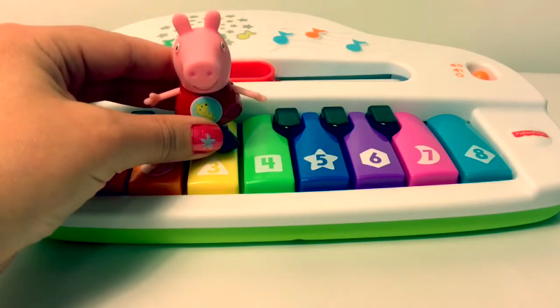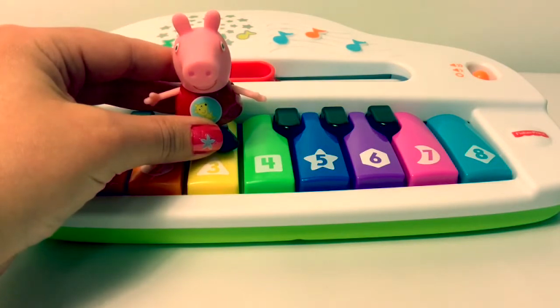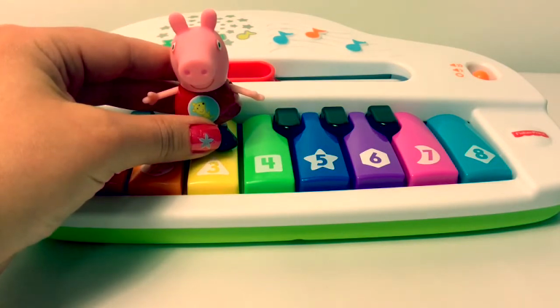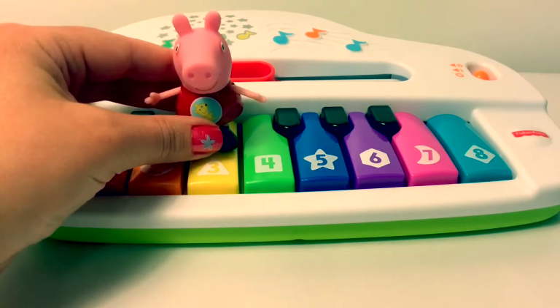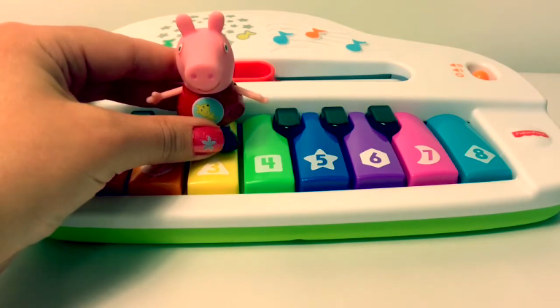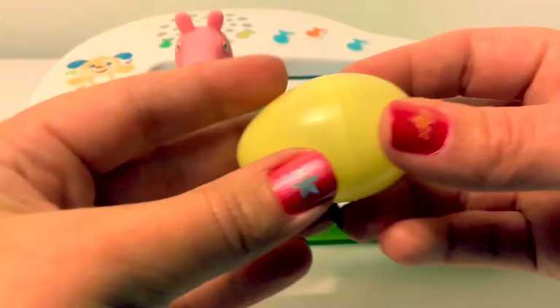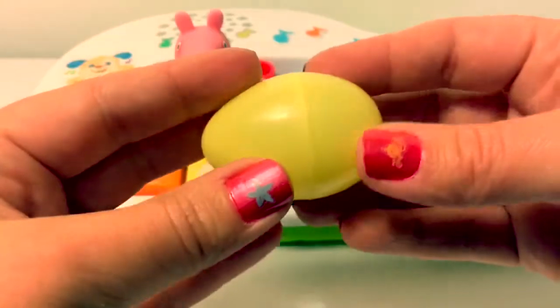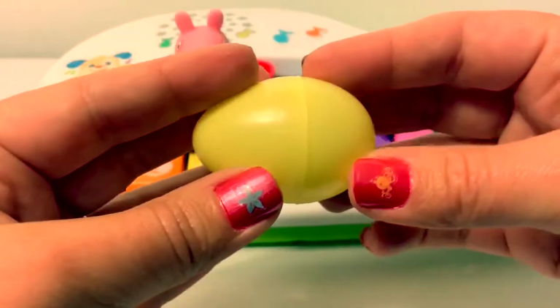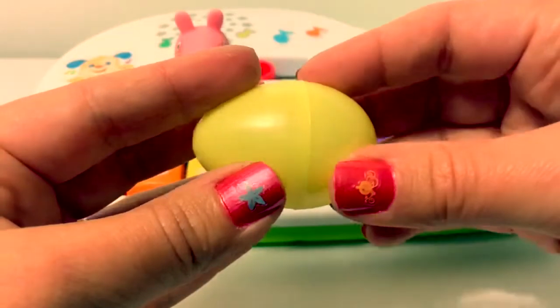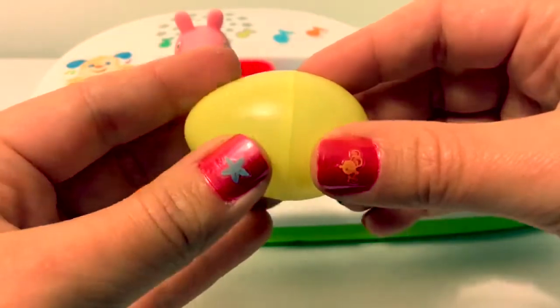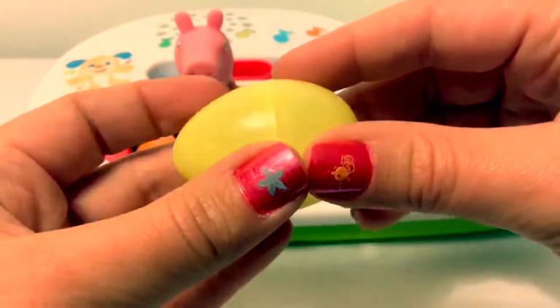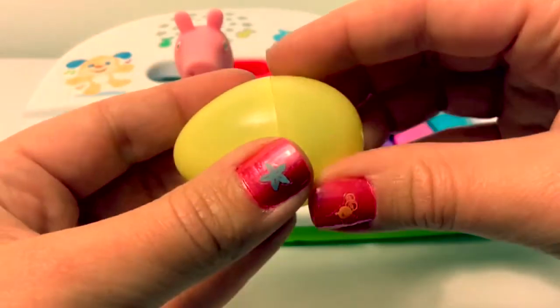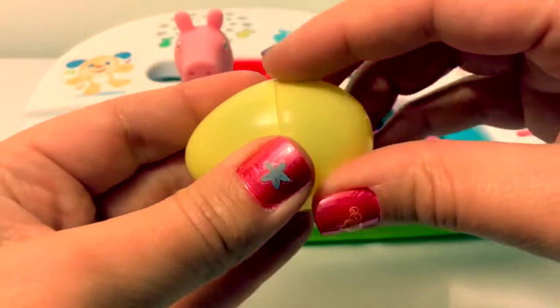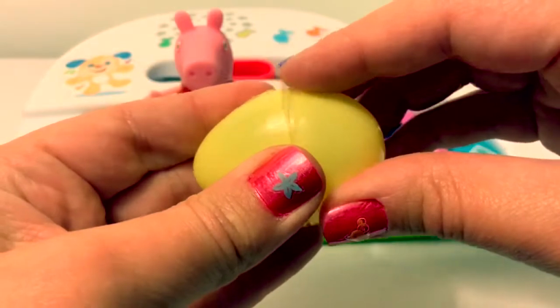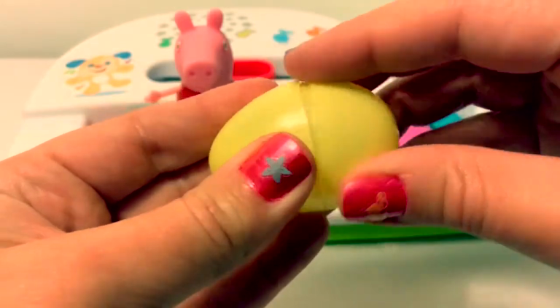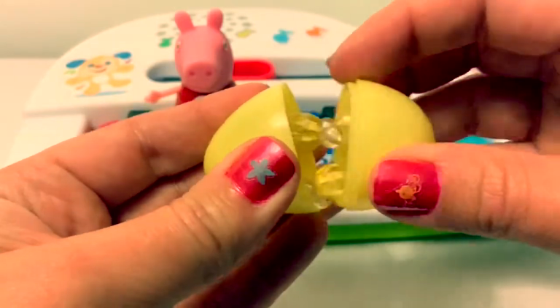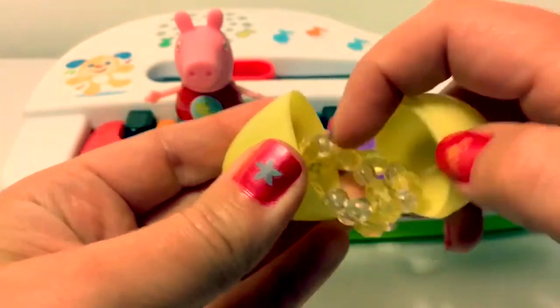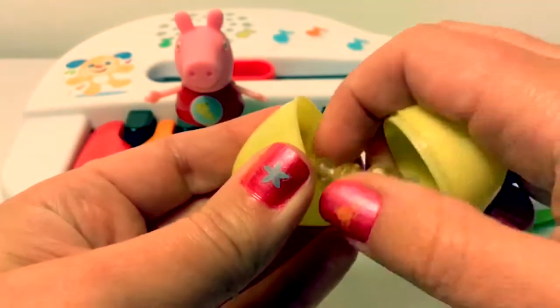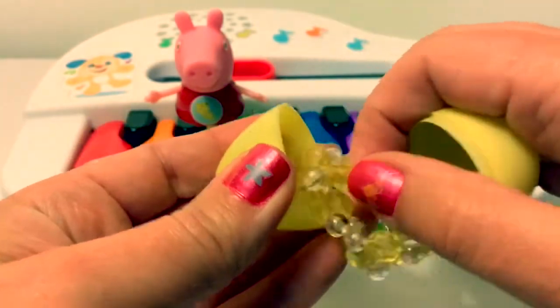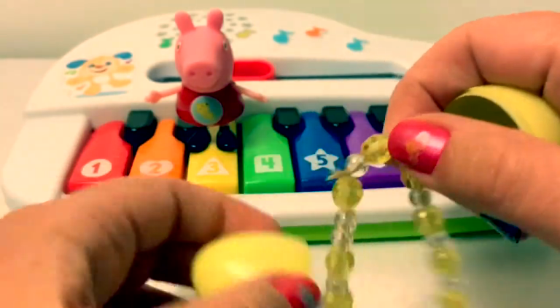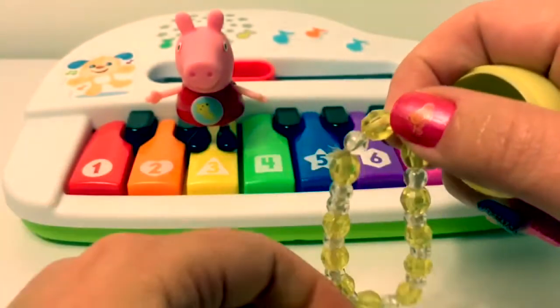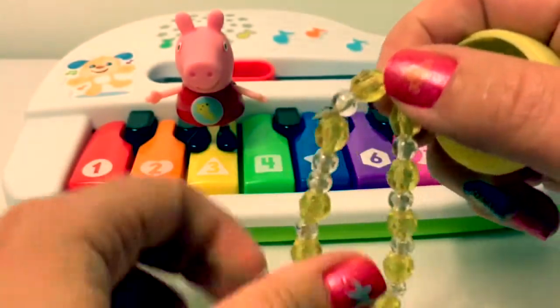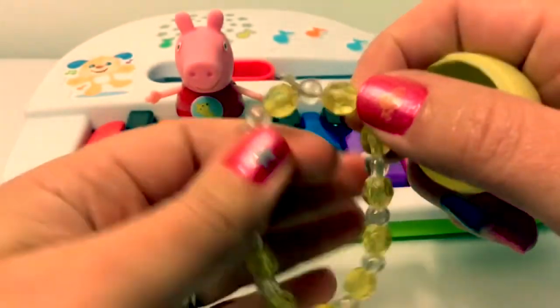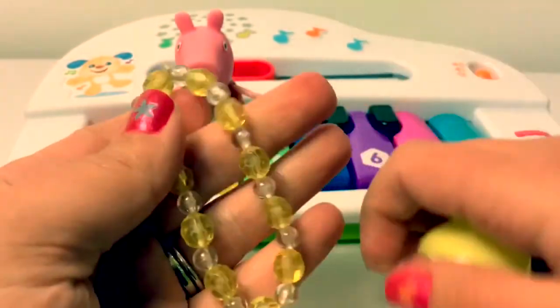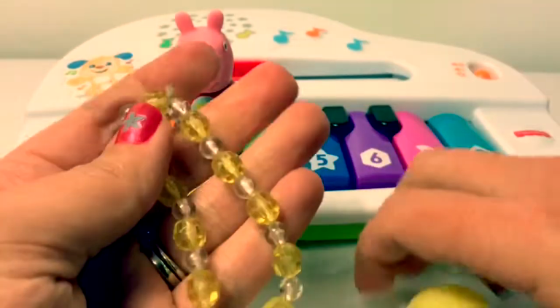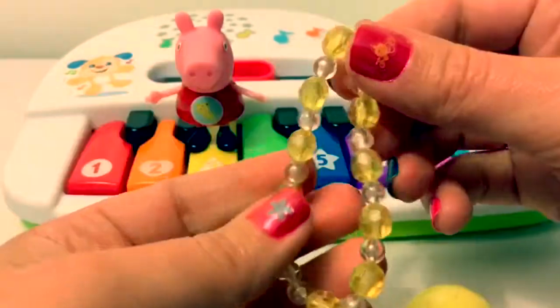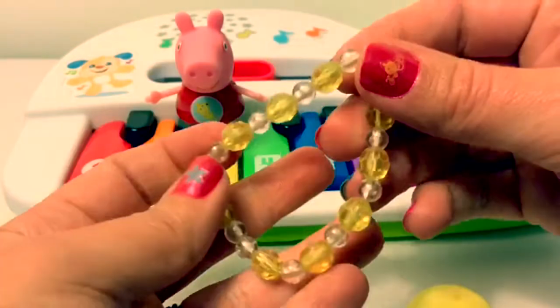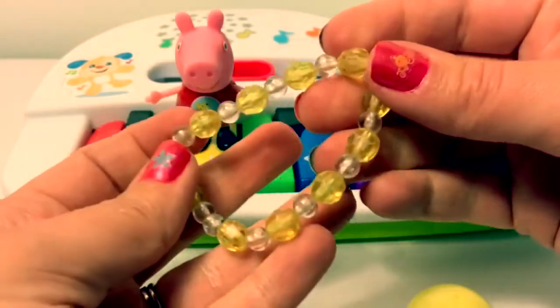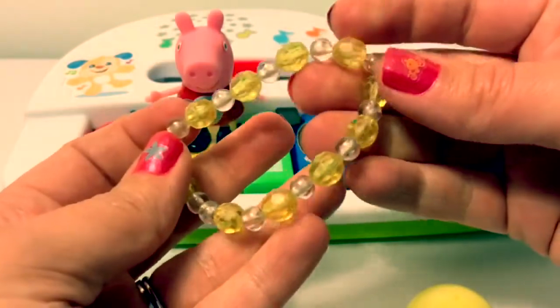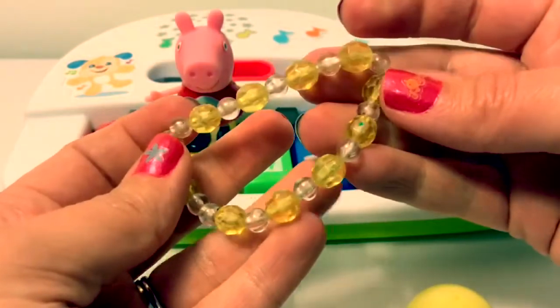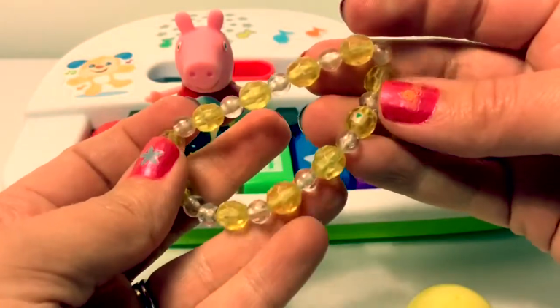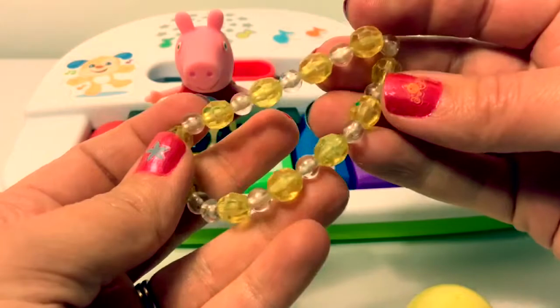Yellow. This egg is yellow. This bracelet is yellow.